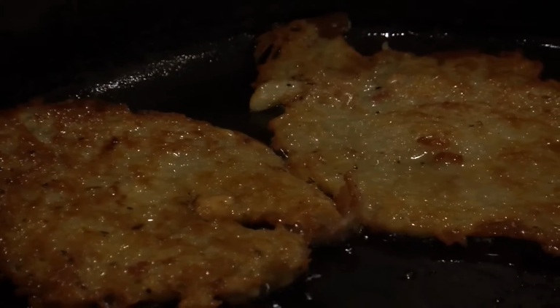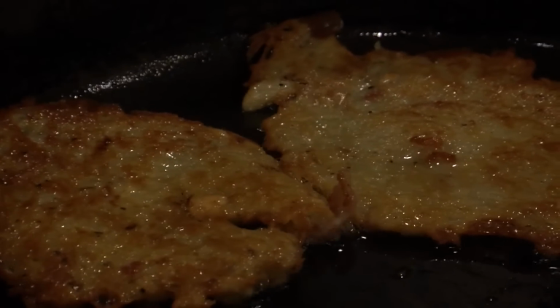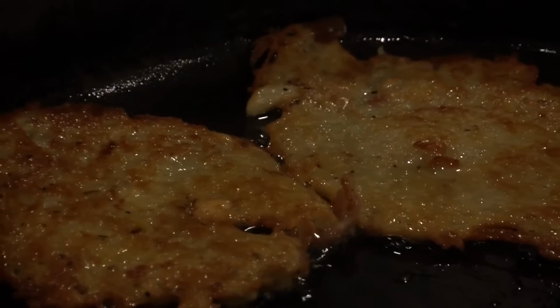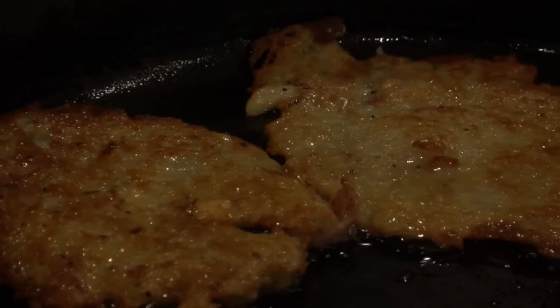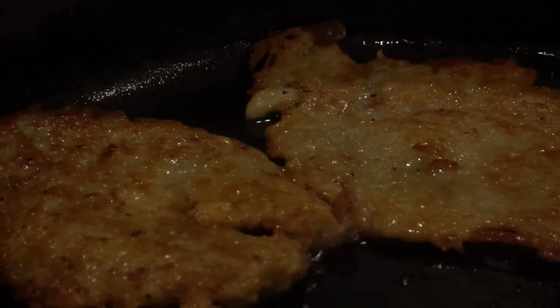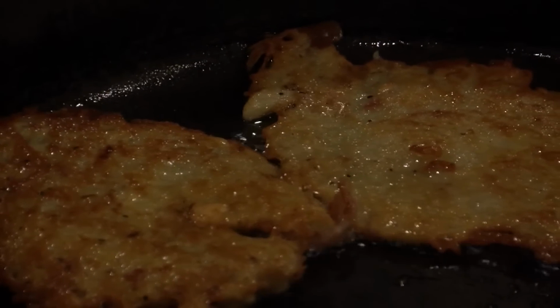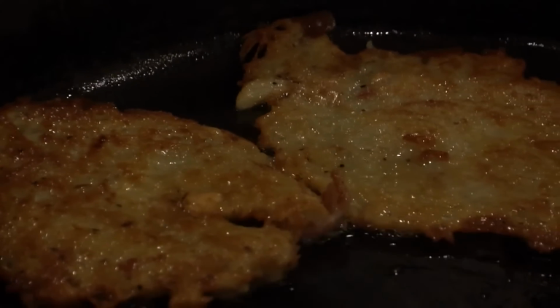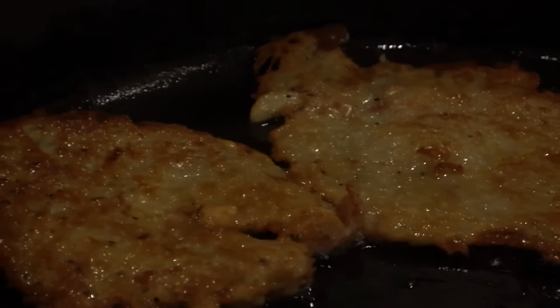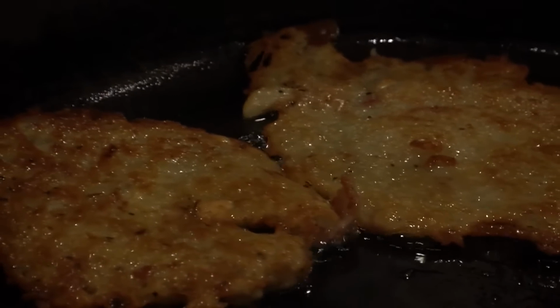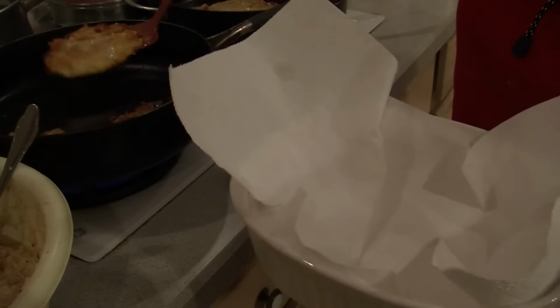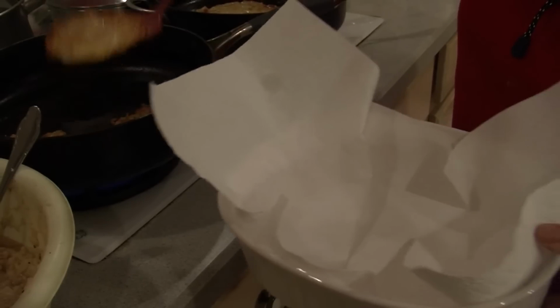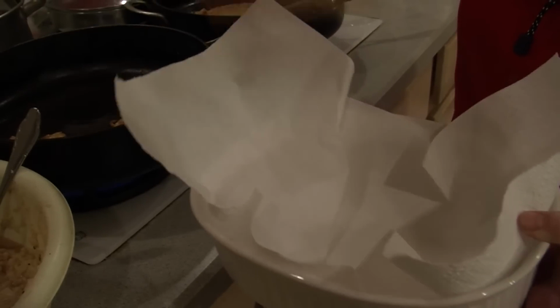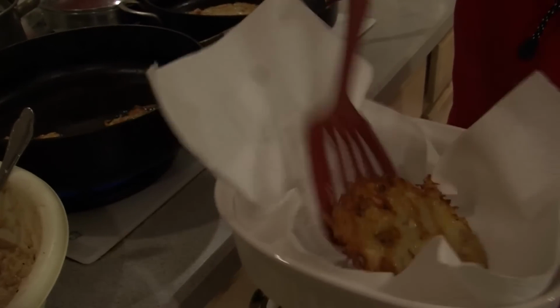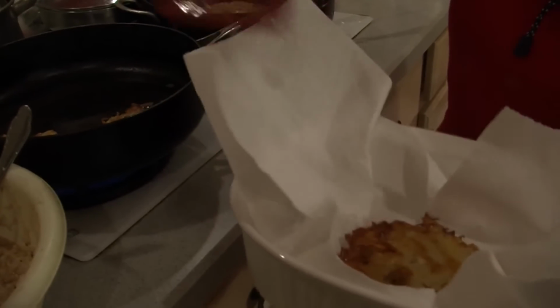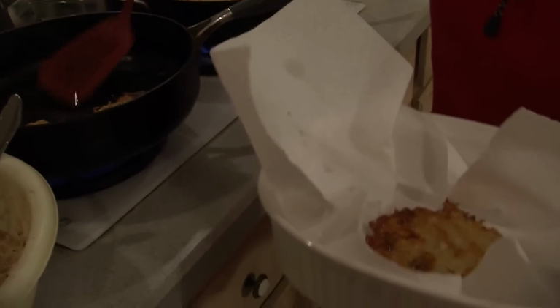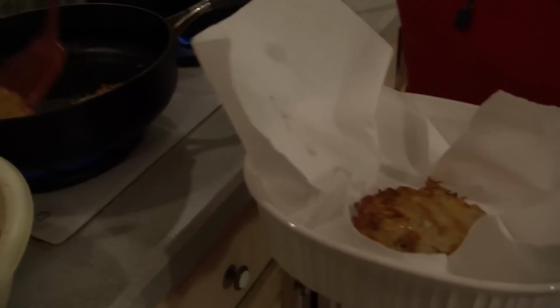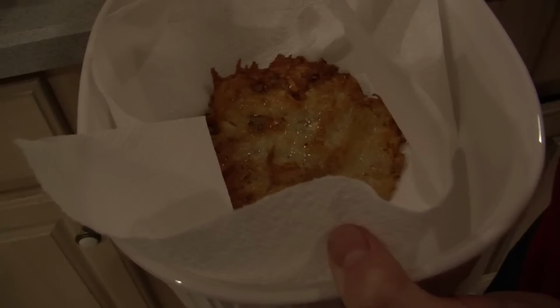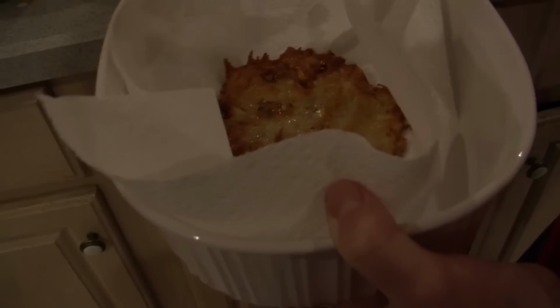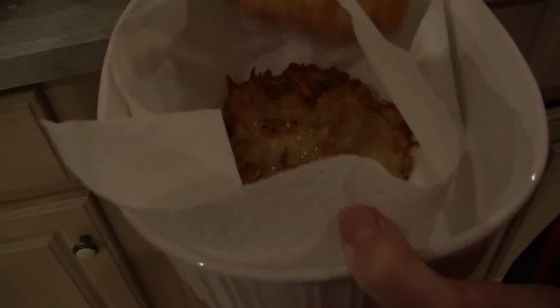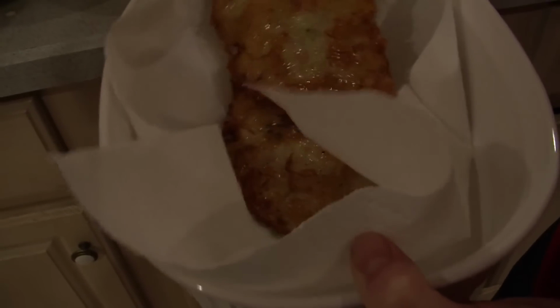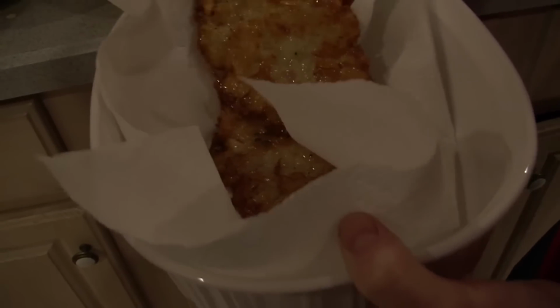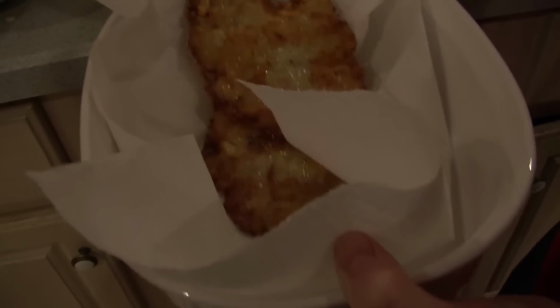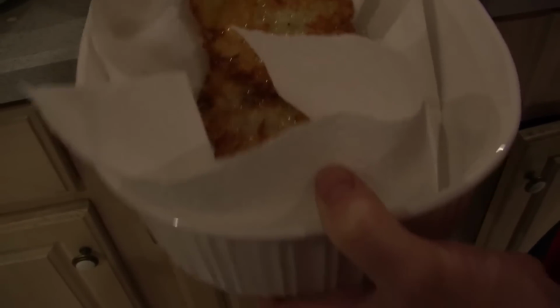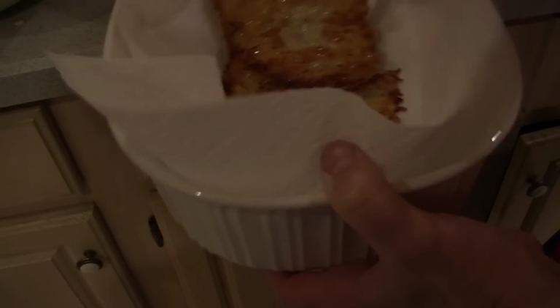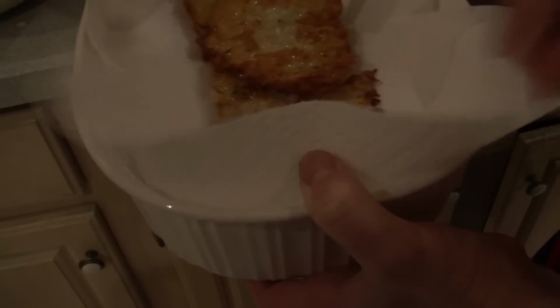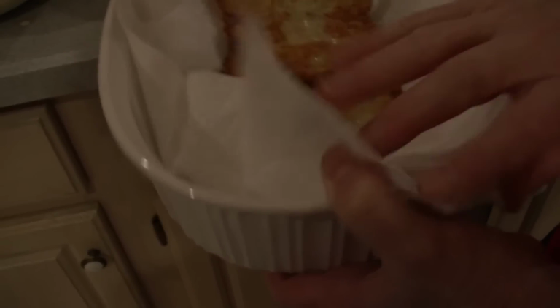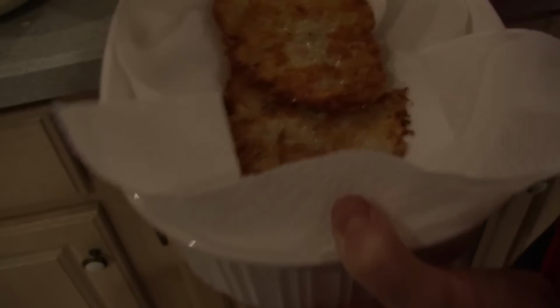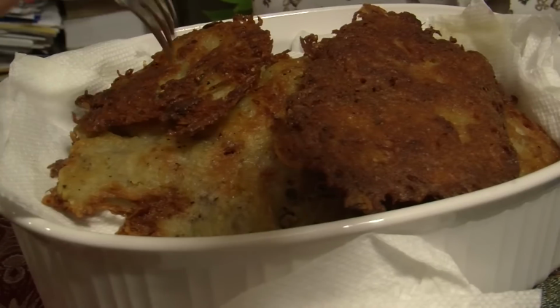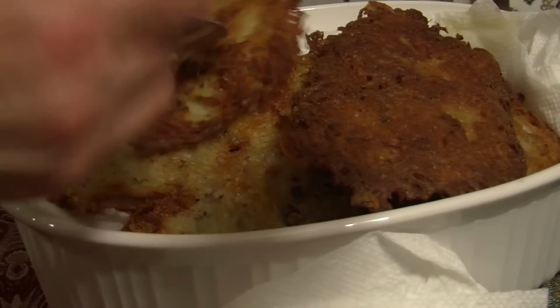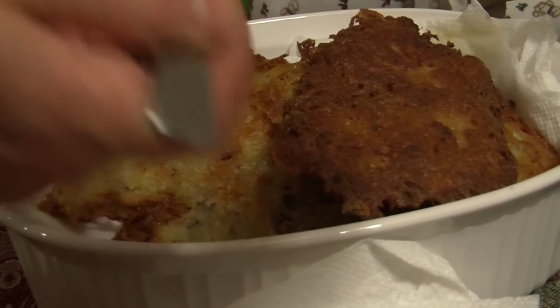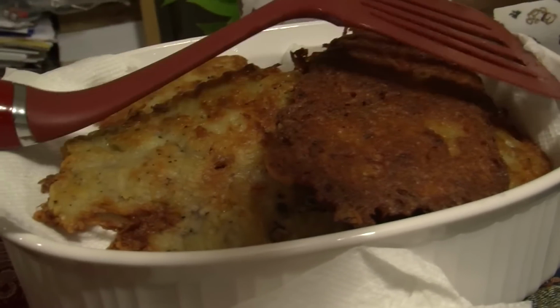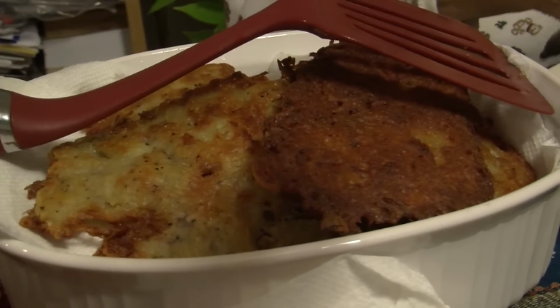You'll know the pancakes are done when they turn a deep golden brown. Take them out and put them in a serving dish lined with paper towels. And that's it — we're ready to eat.